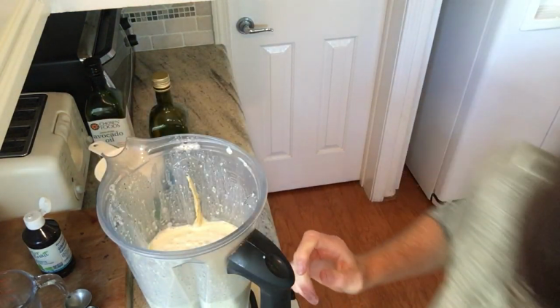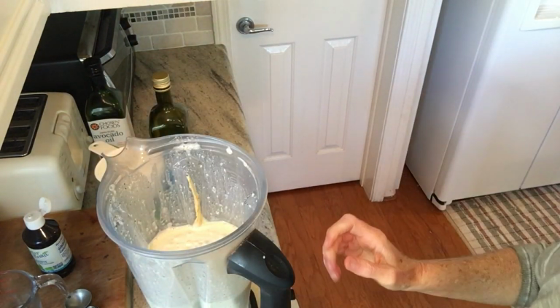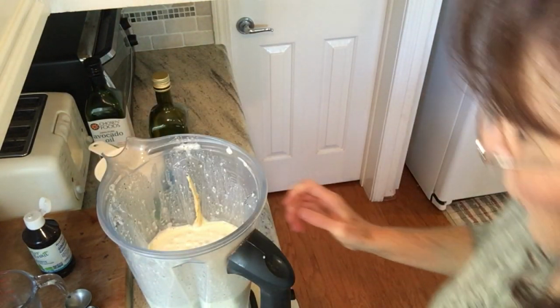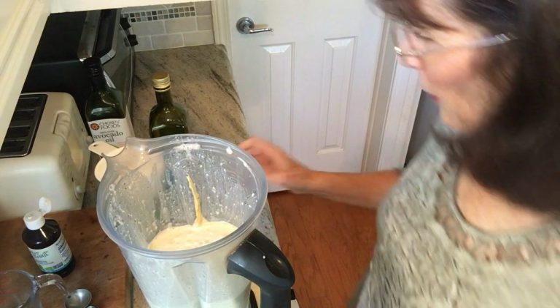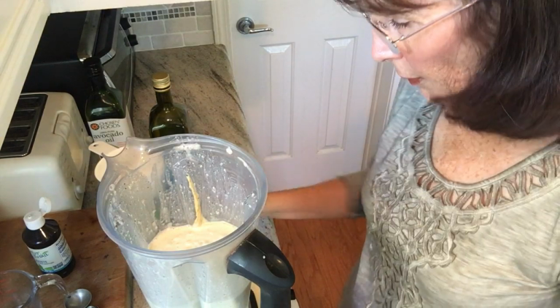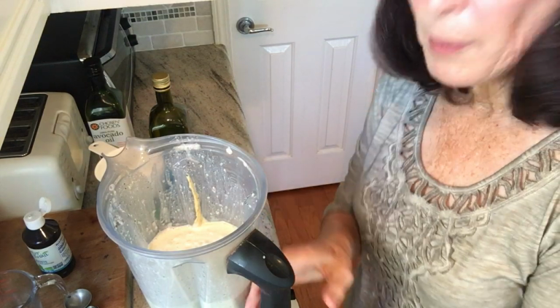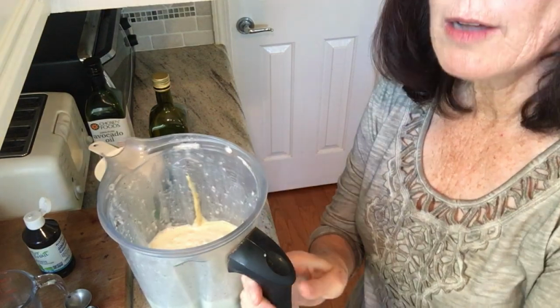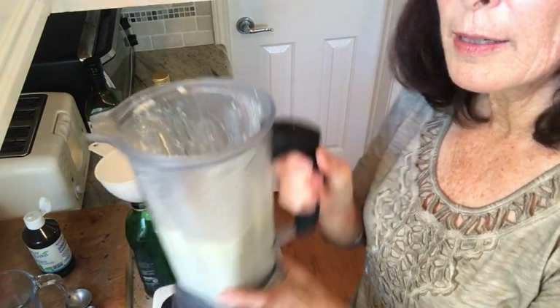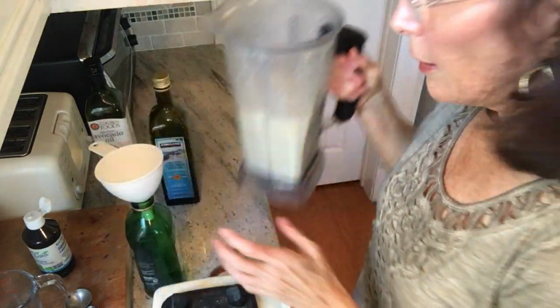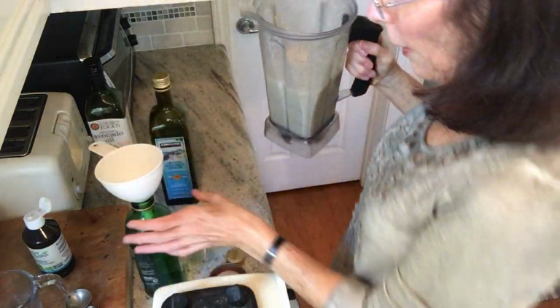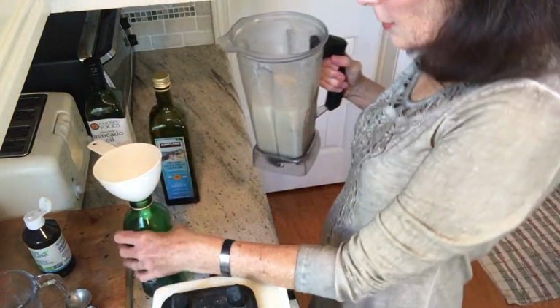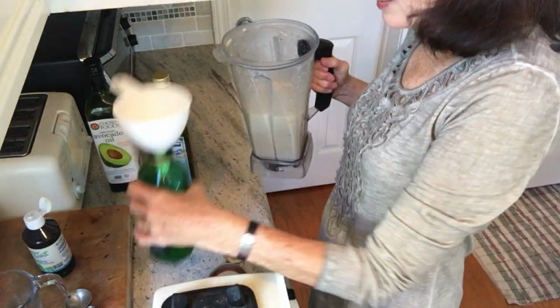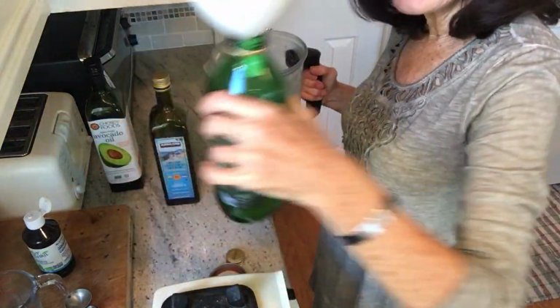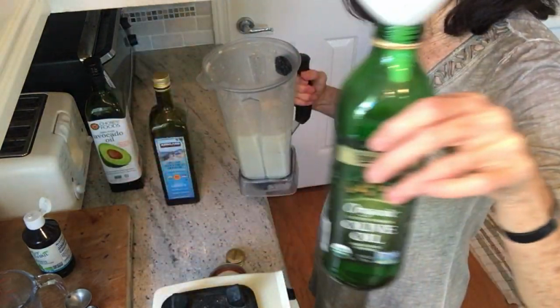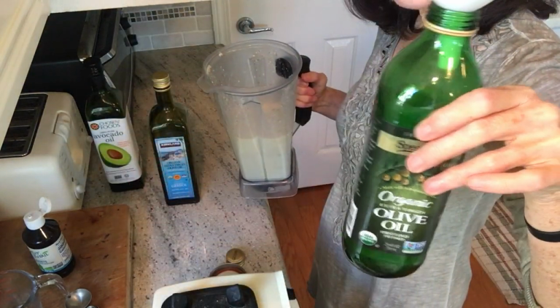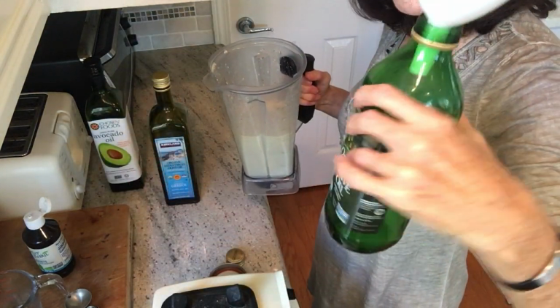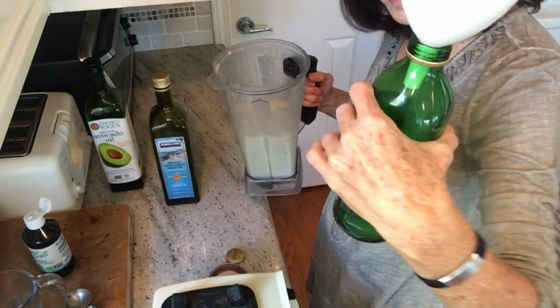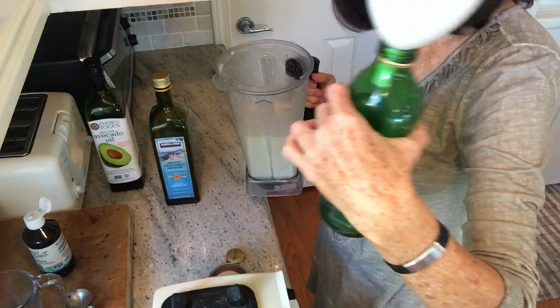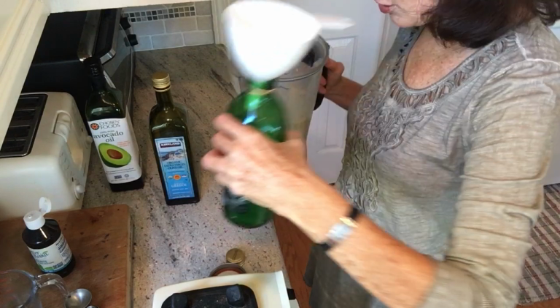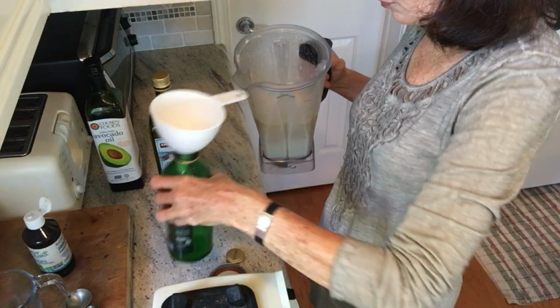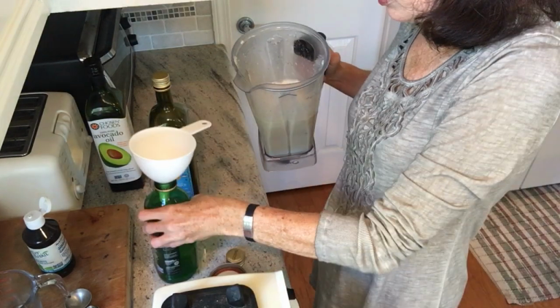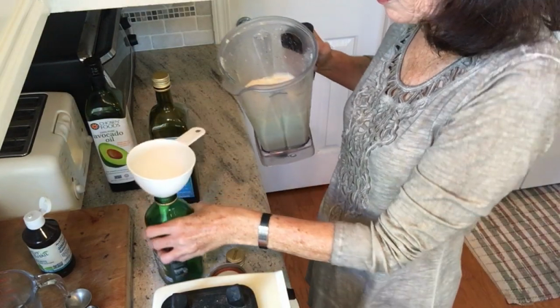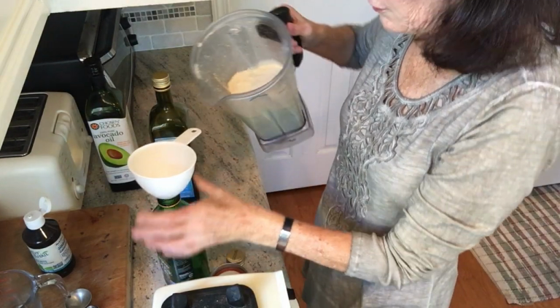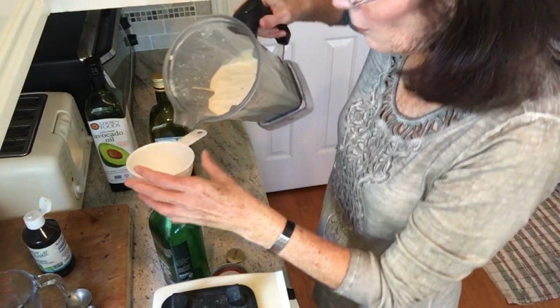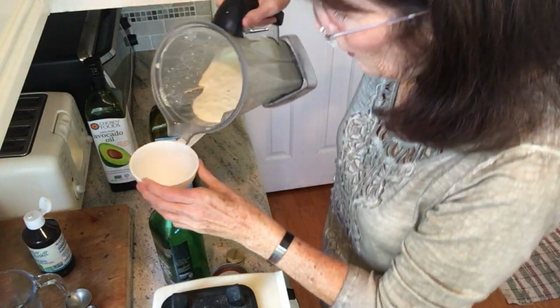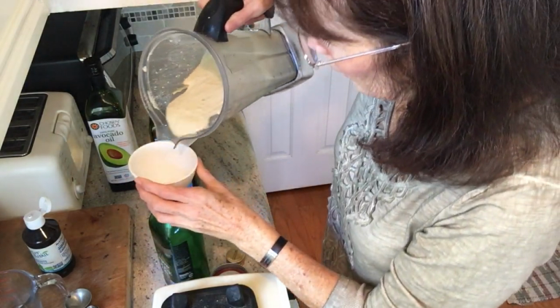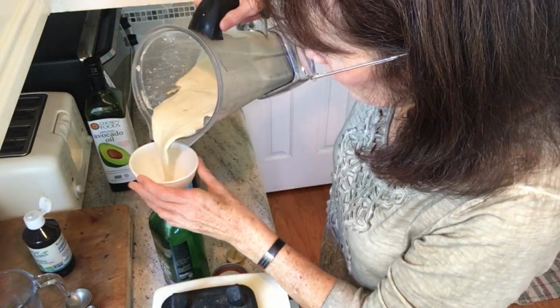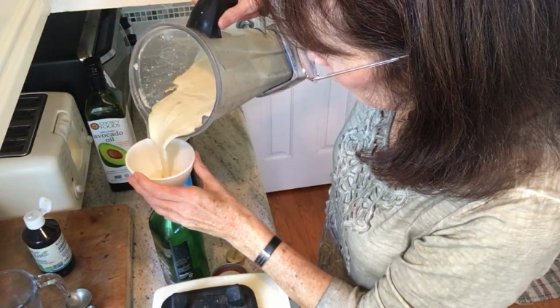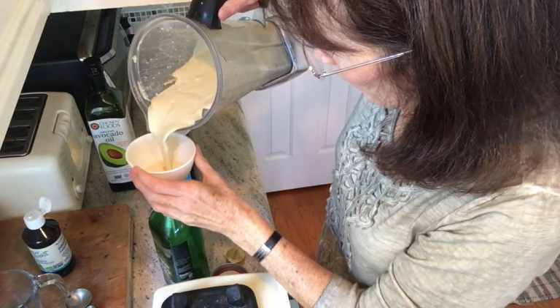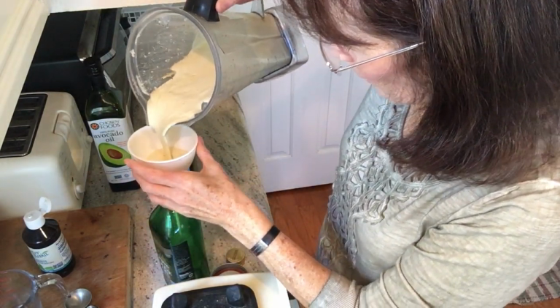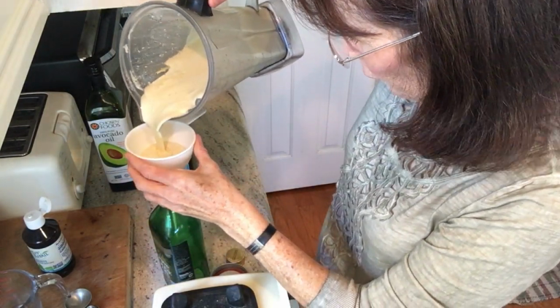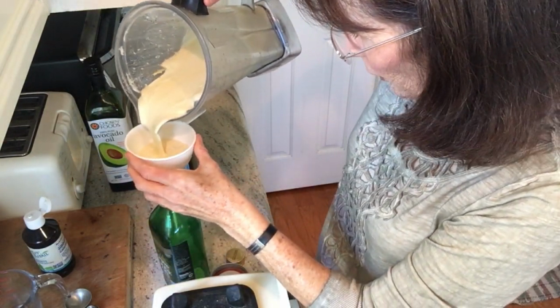It's the egg that makes it really, really creamy. You'd think there was dairy in this but there's not. Now I just get a glass jar — one of my old glass jars from olive oil — and using a funnel I pour it in and keep it in glass in the refrigerator.